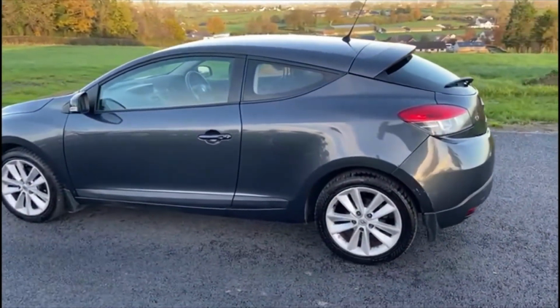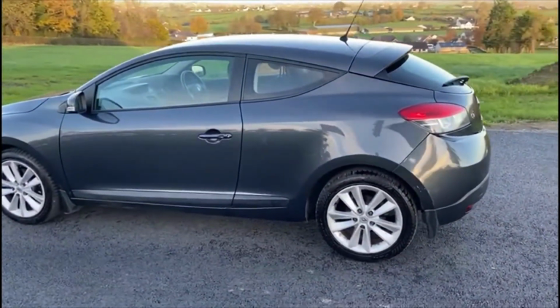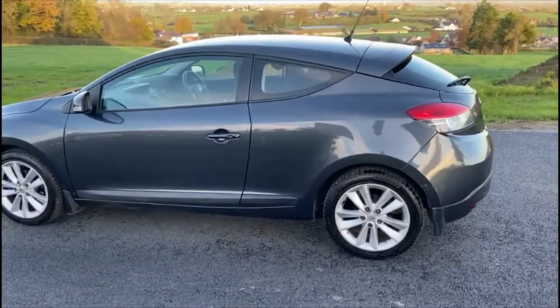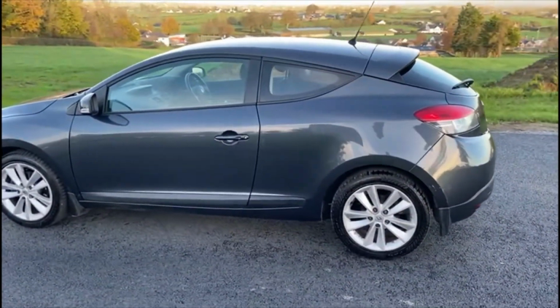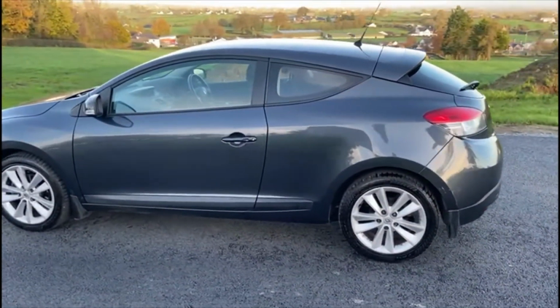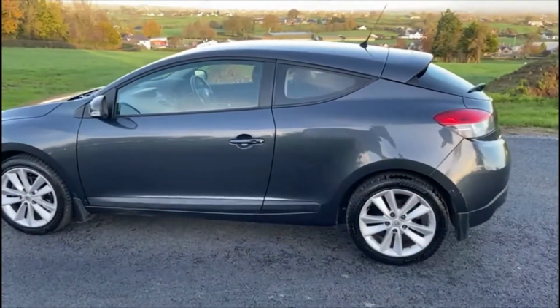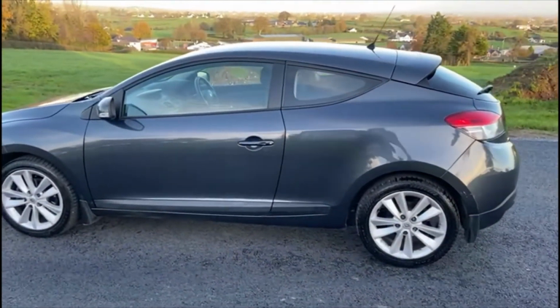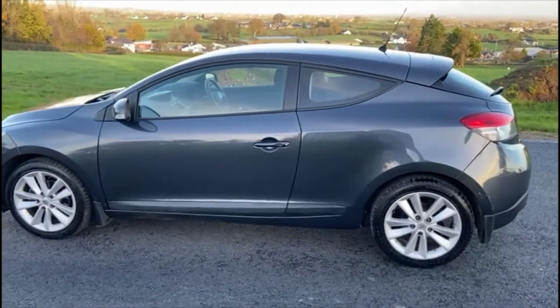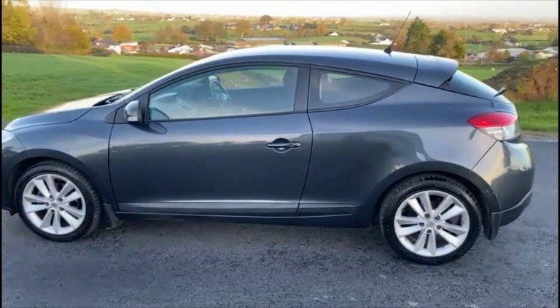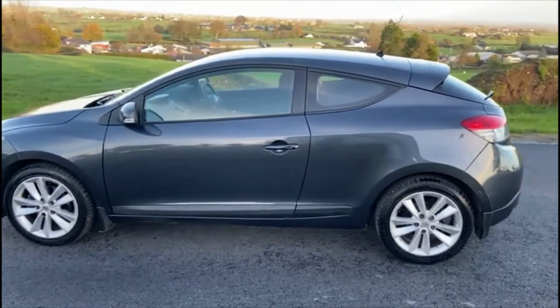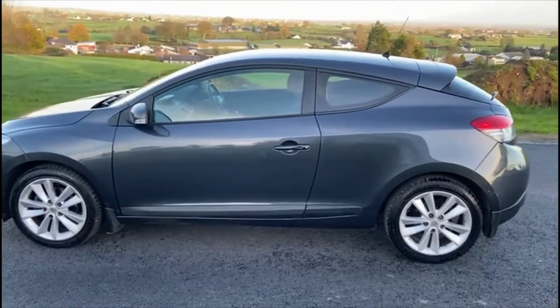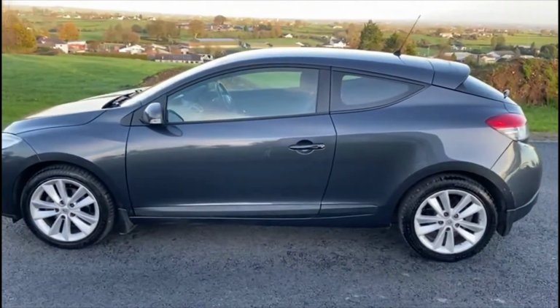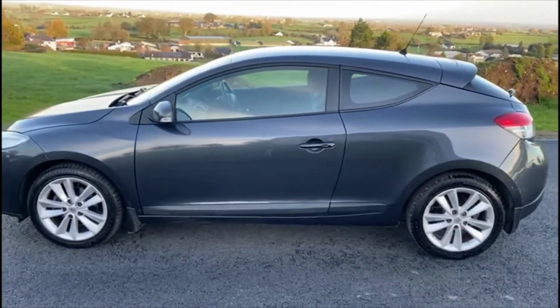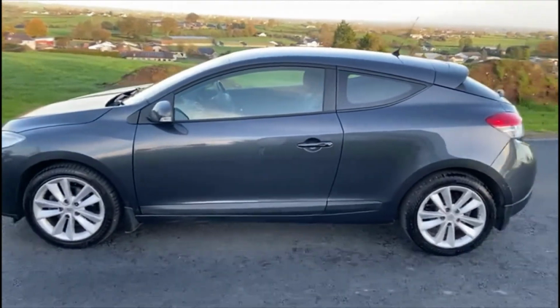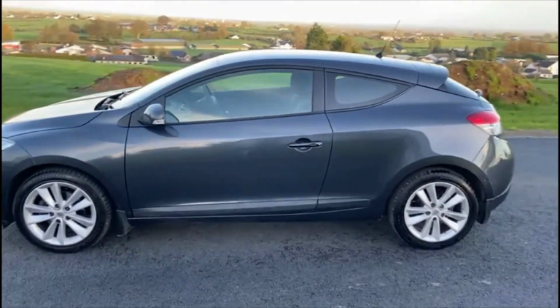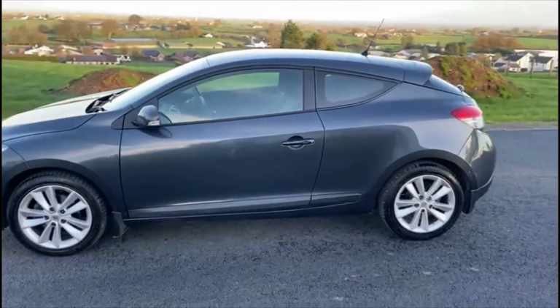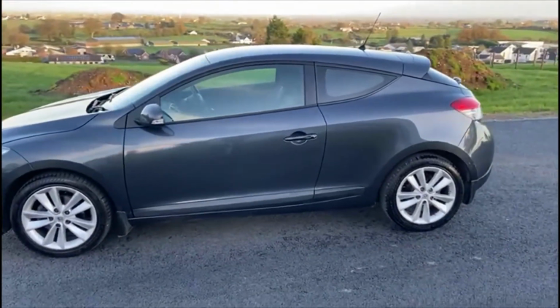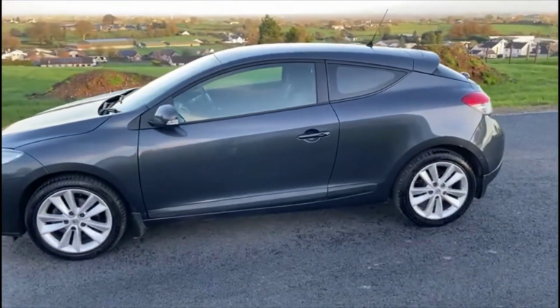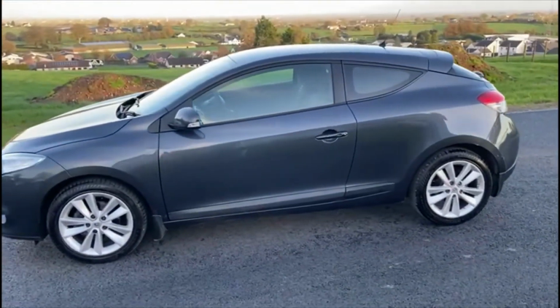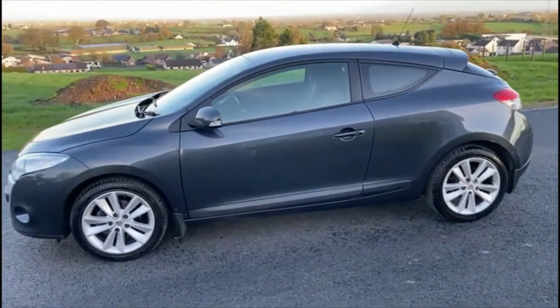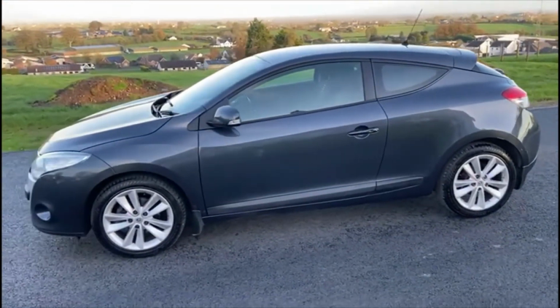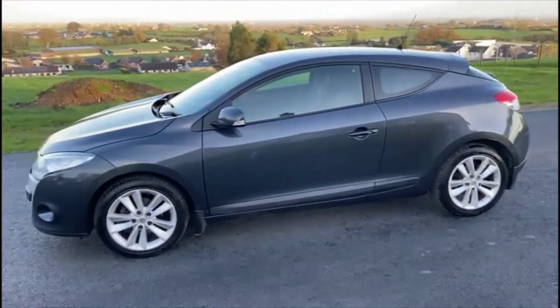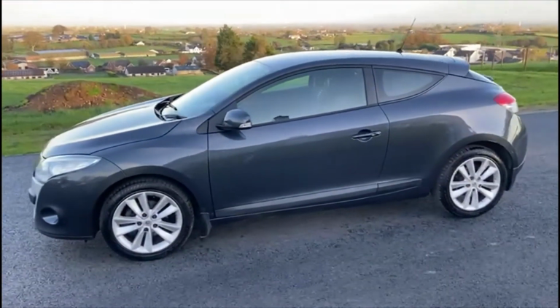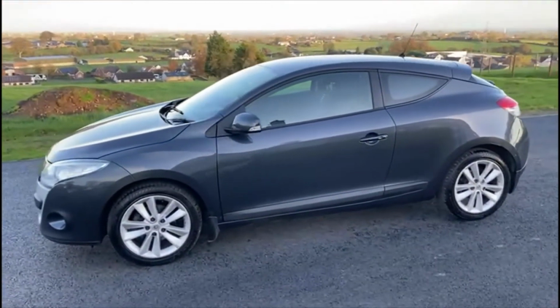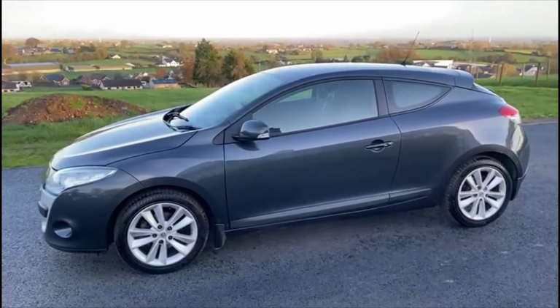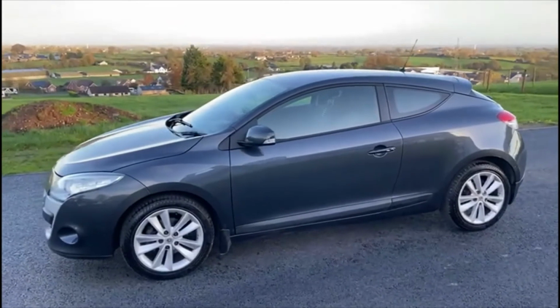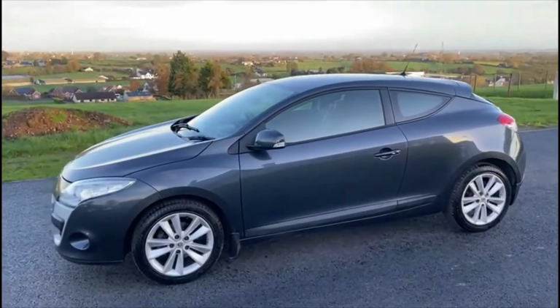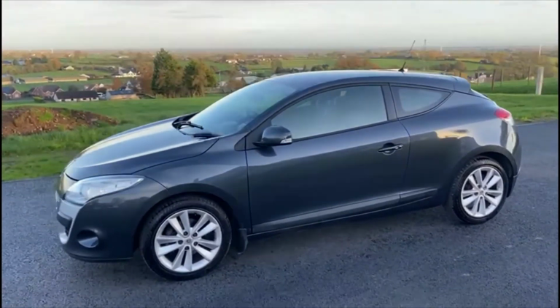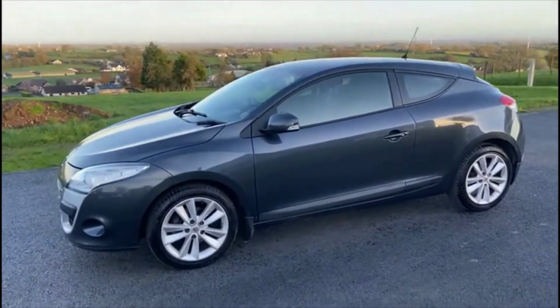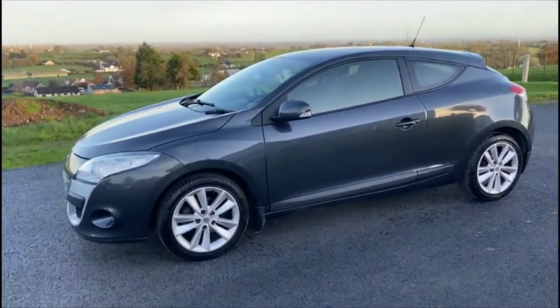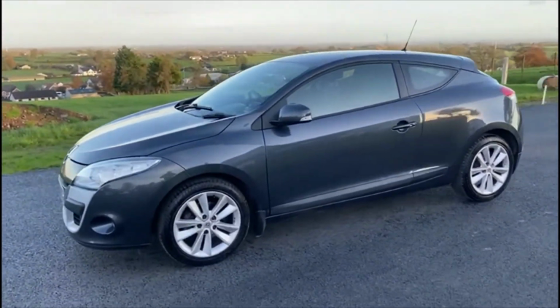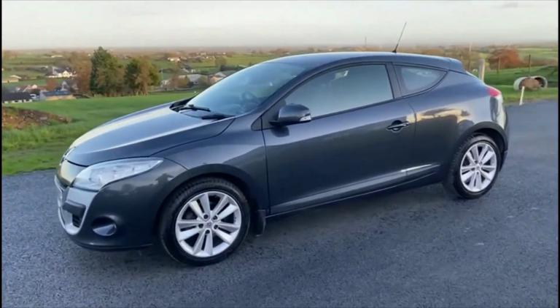The car comes with one full year's MOT until November 2022. If you'd like to get a better look at the car or book a test drive, just get in contact using the information below.